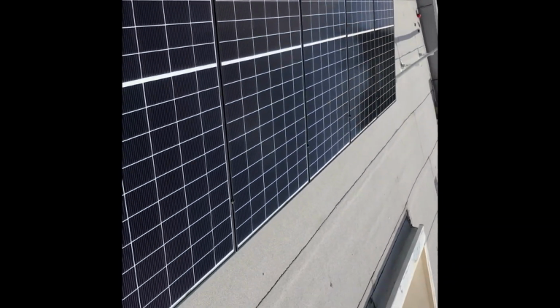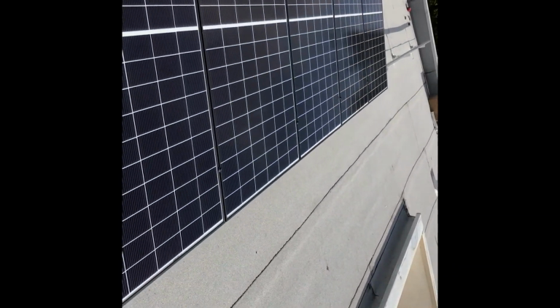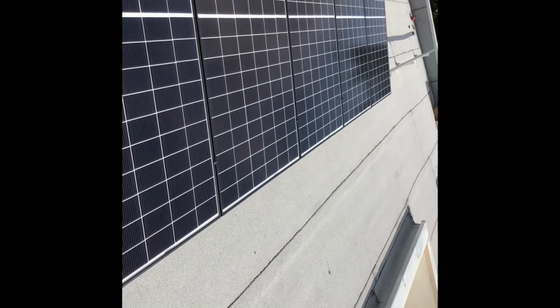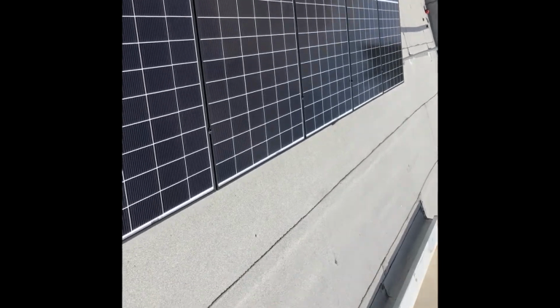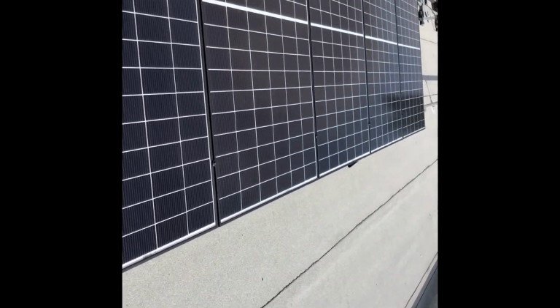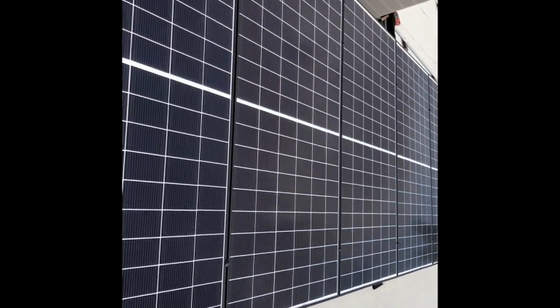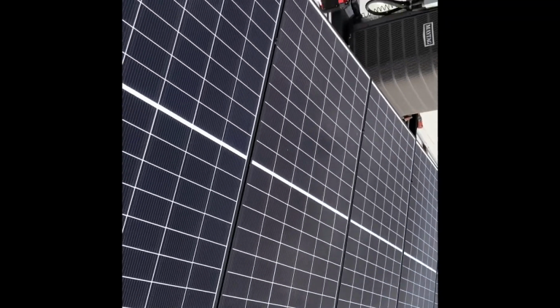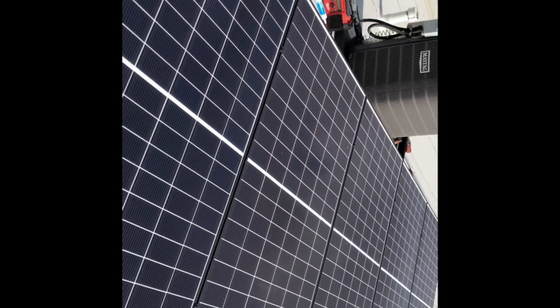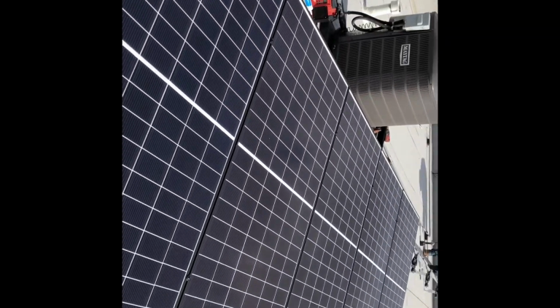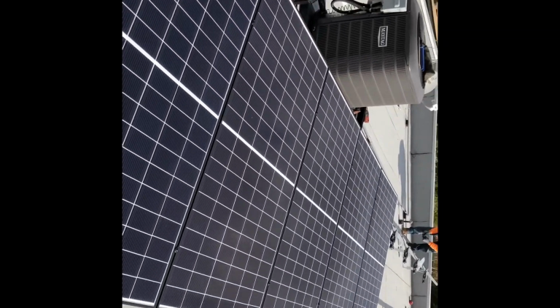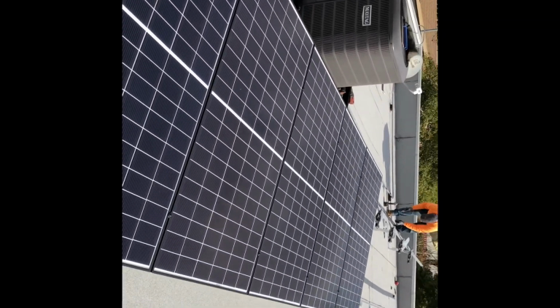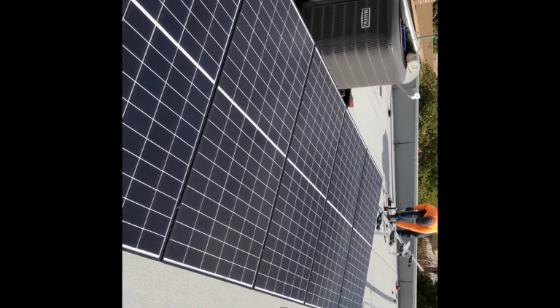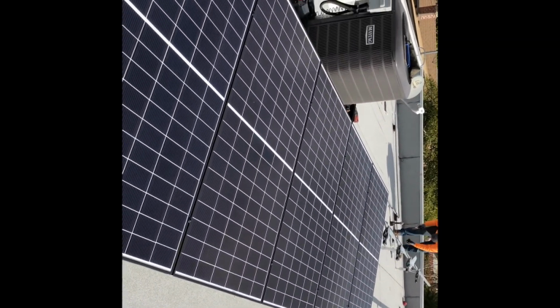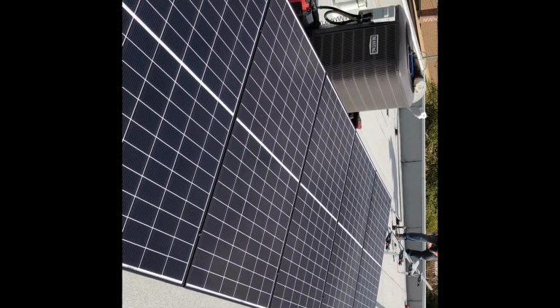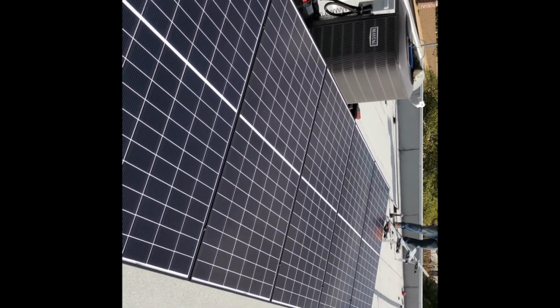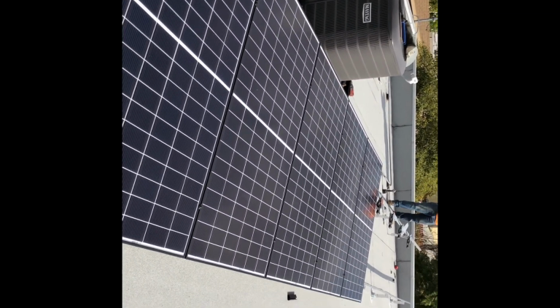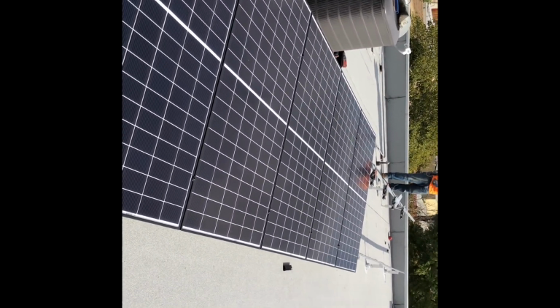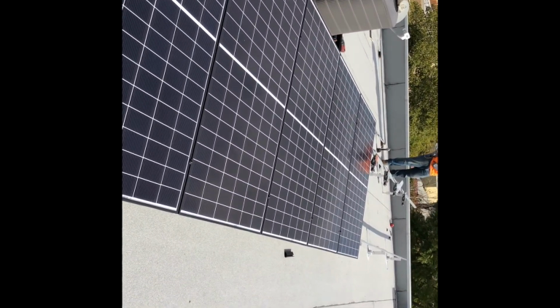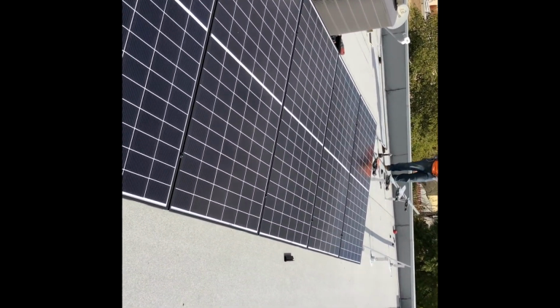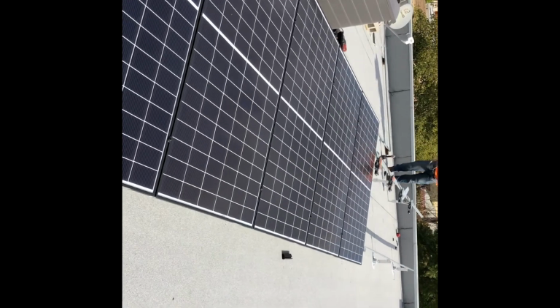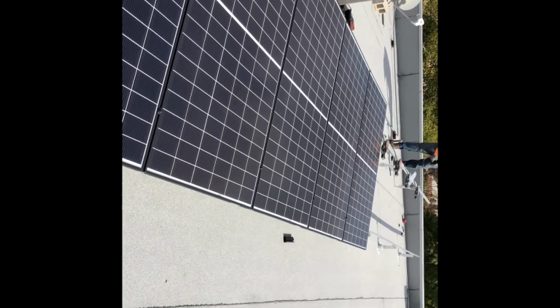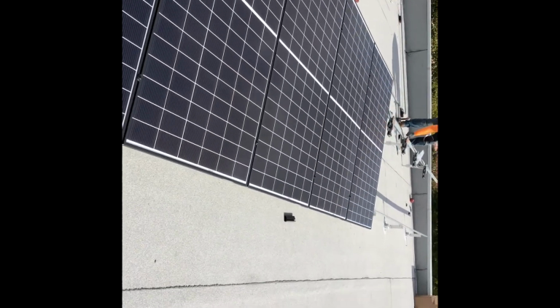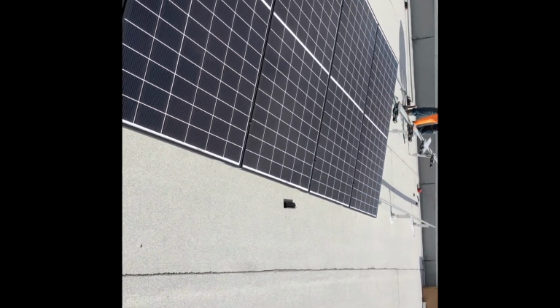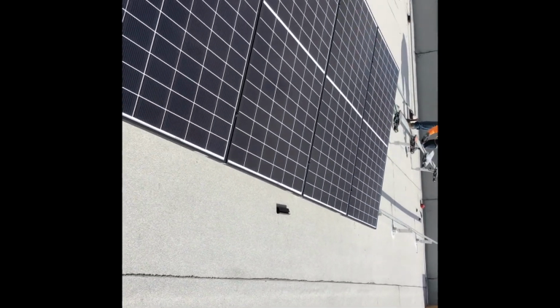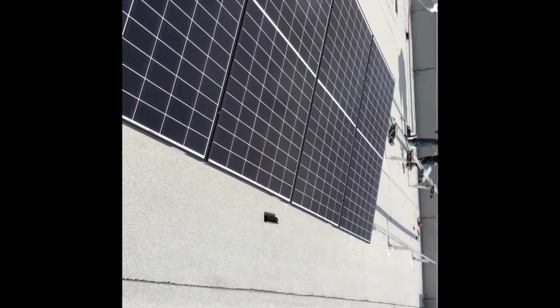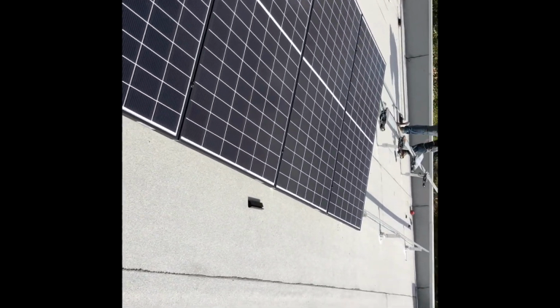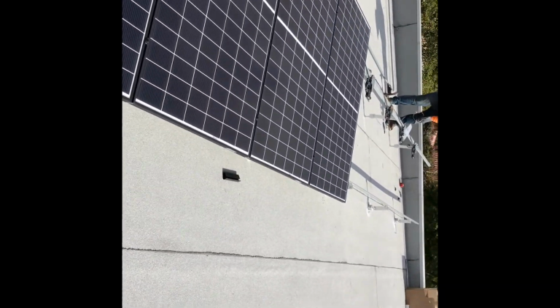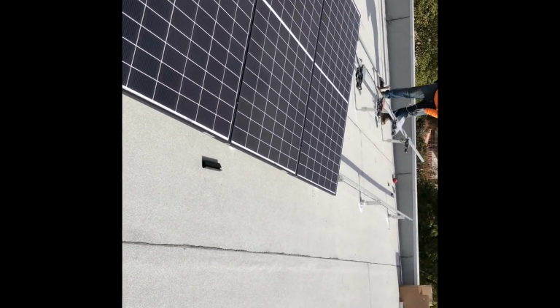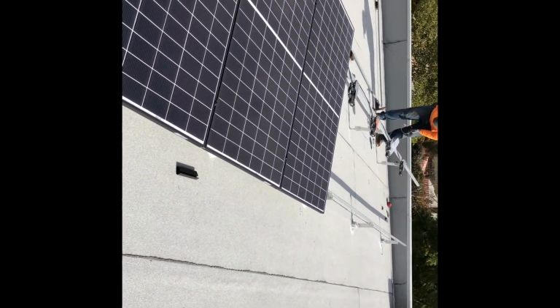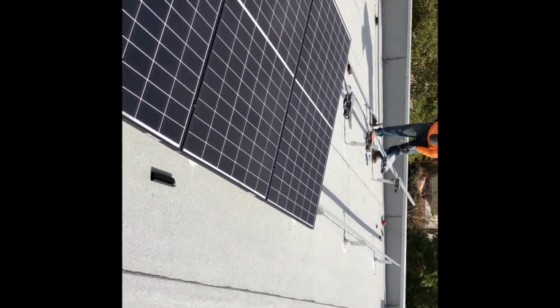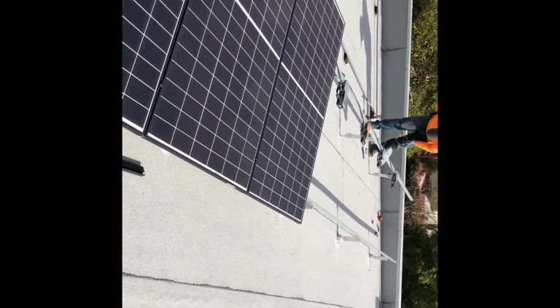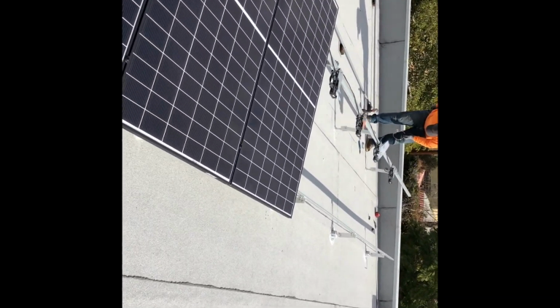So while you definitely want good panels — reliable, high-efficiency panels — they are the least important component of the entire system.